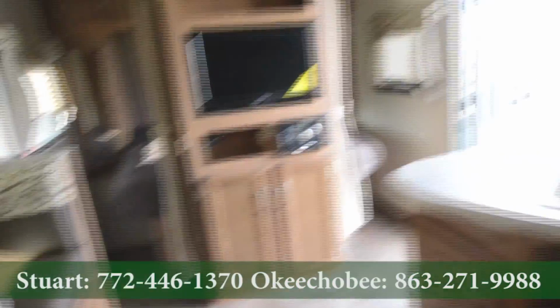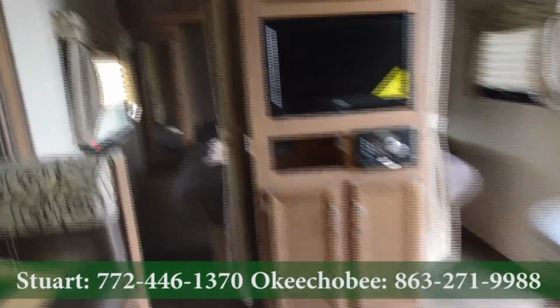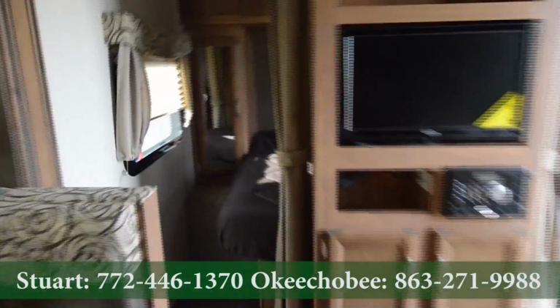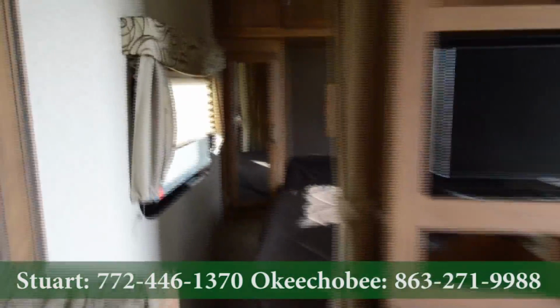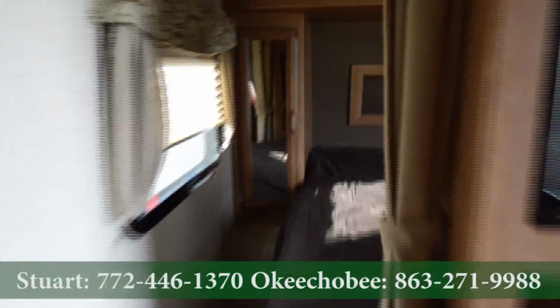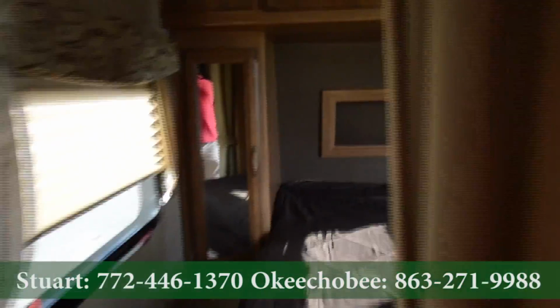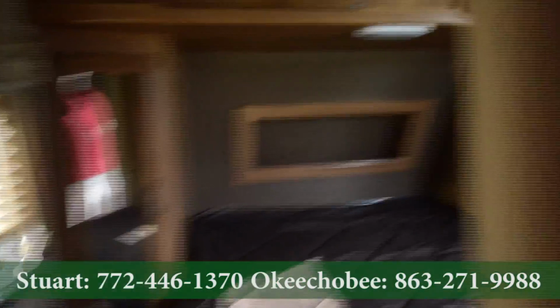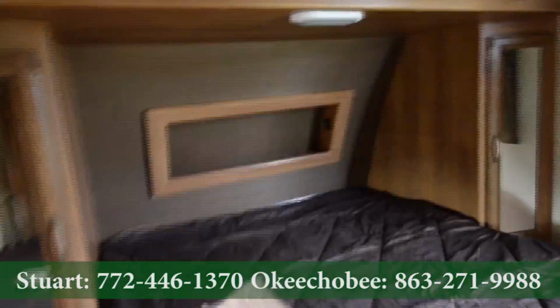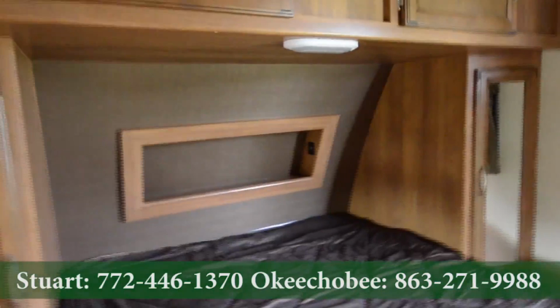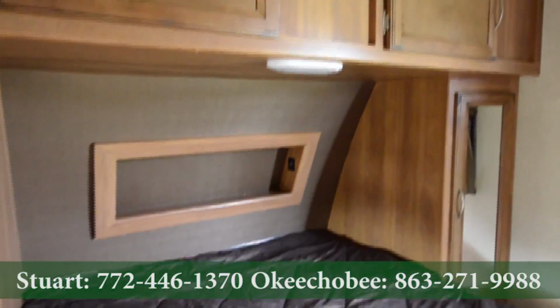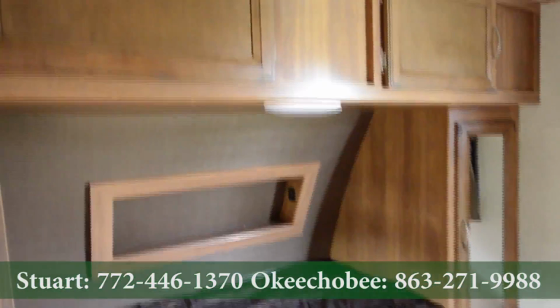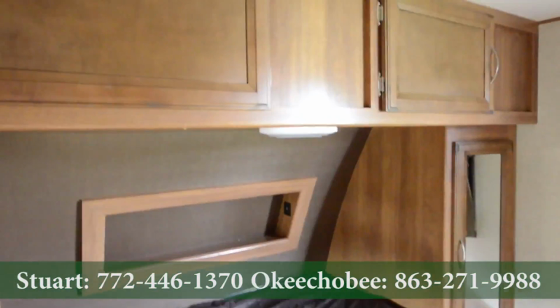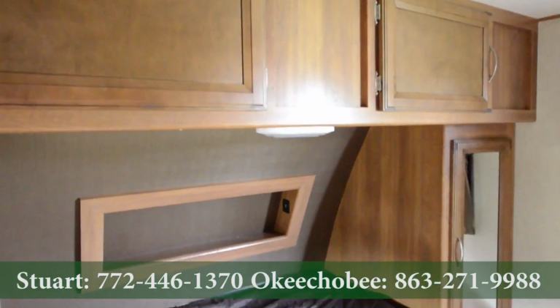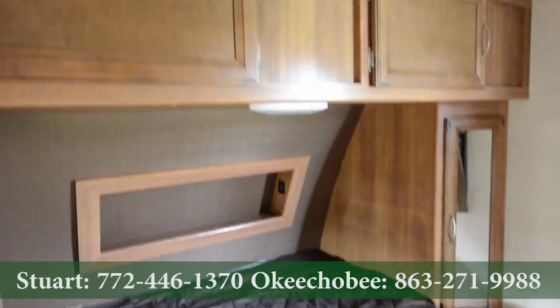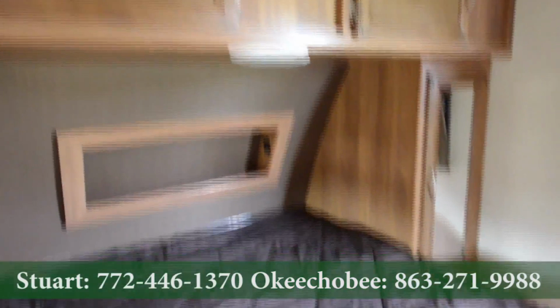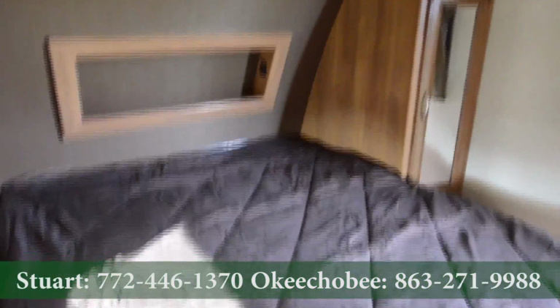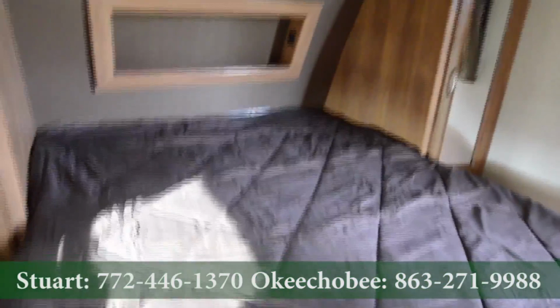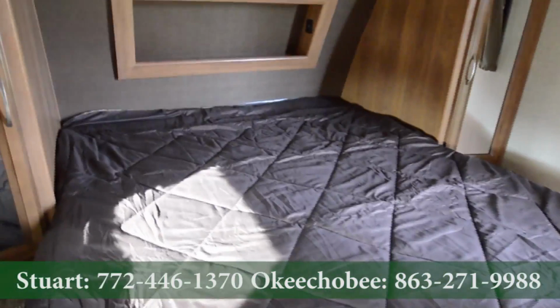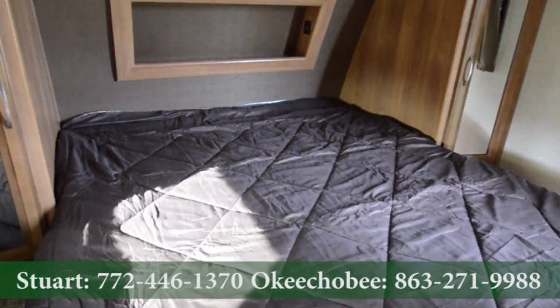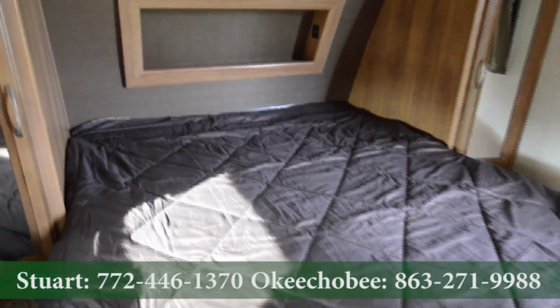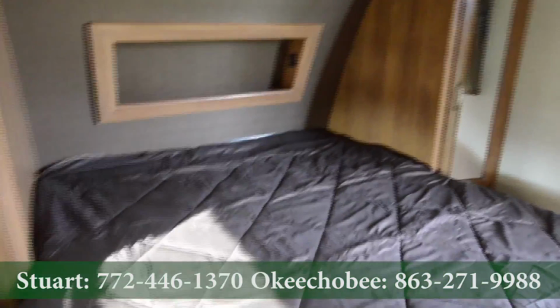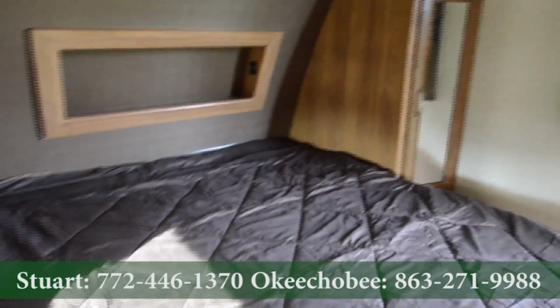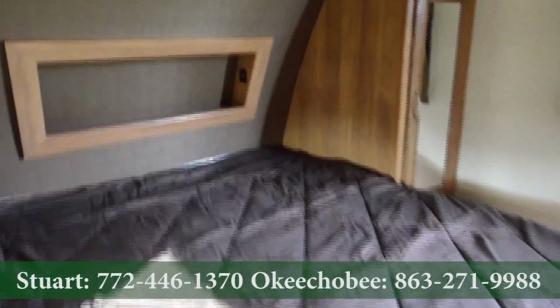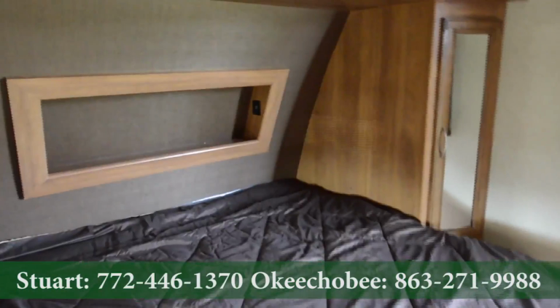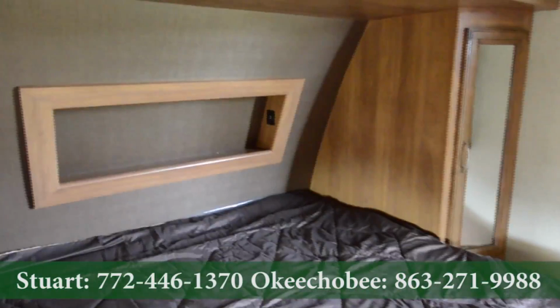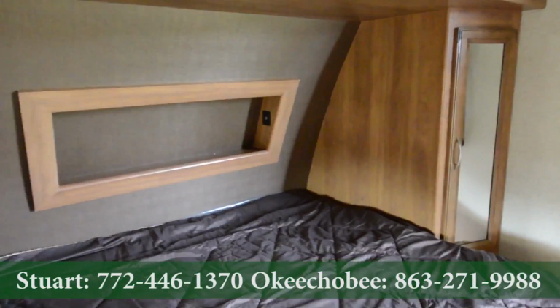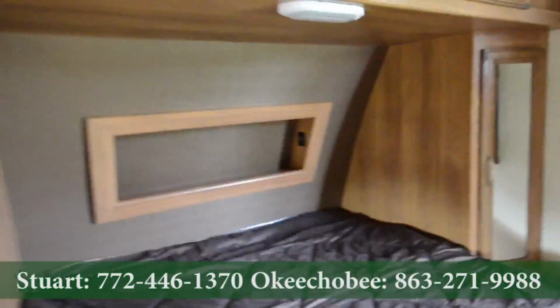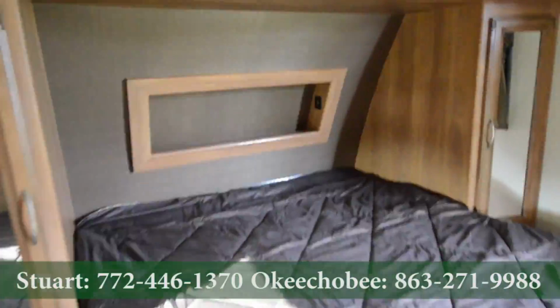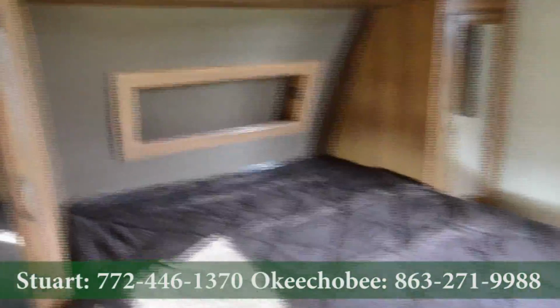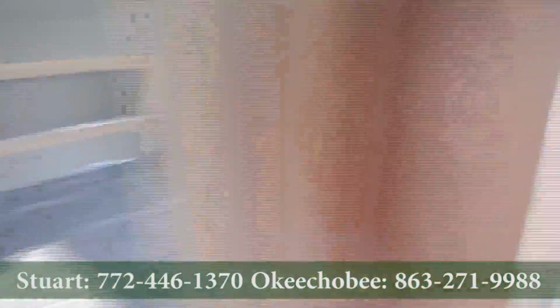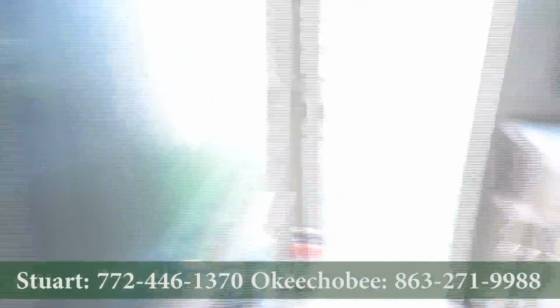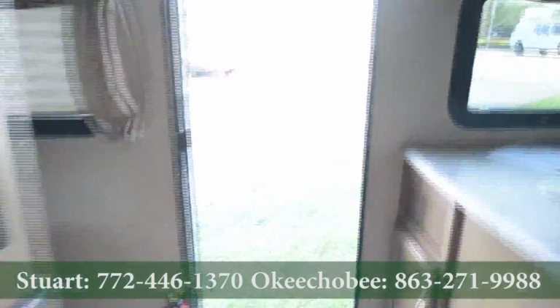Over here in the bedroom, storage on each side, mirrored storage there, and a little space to put your cell phones for charging.